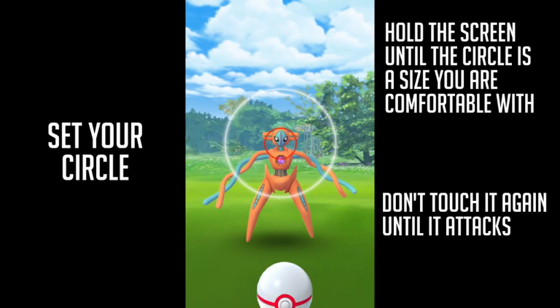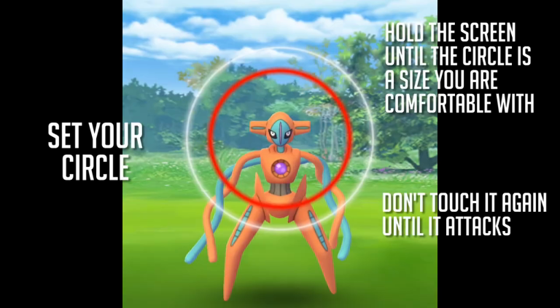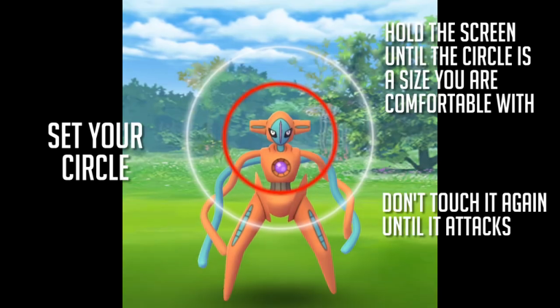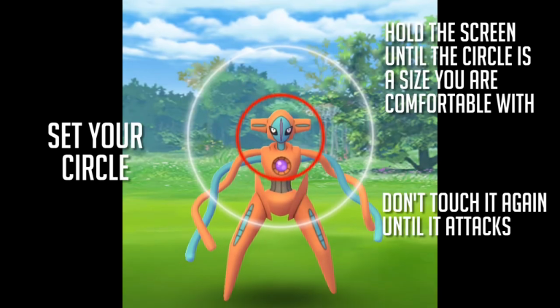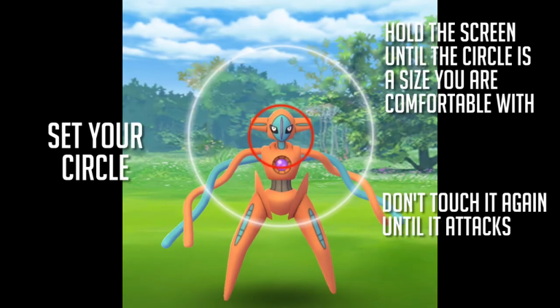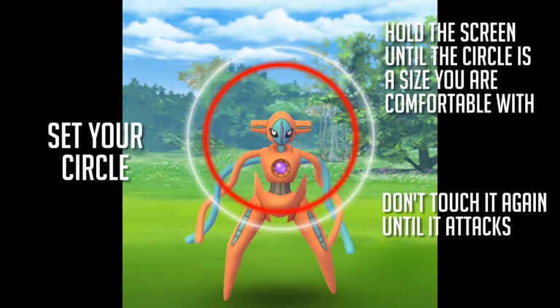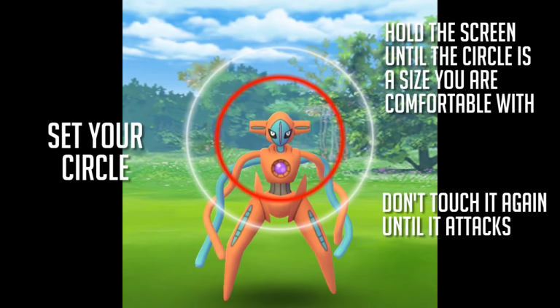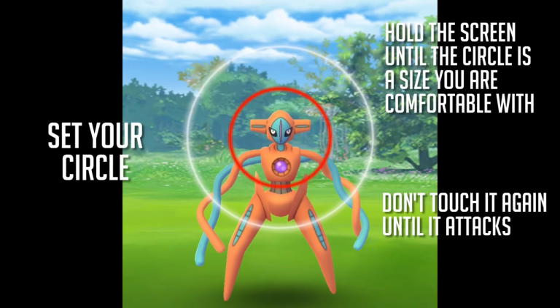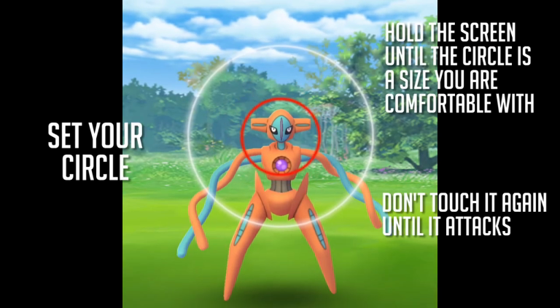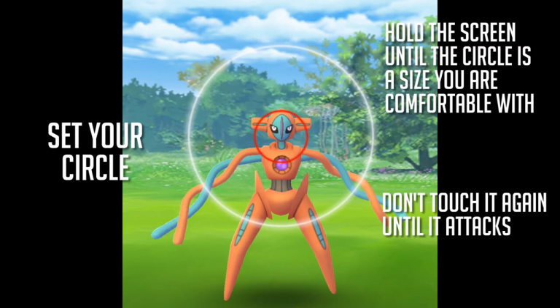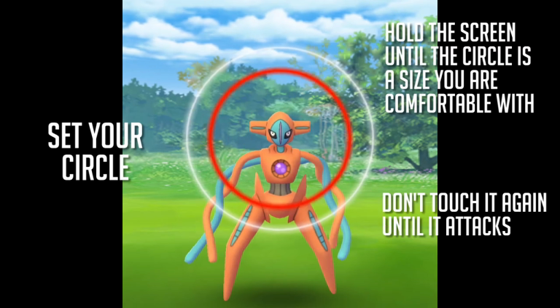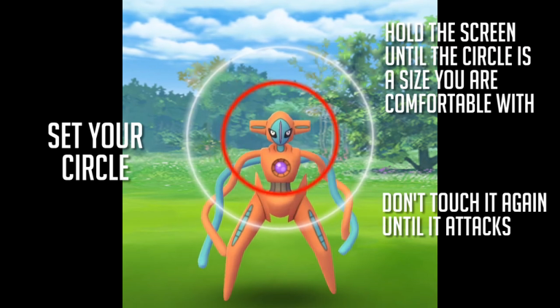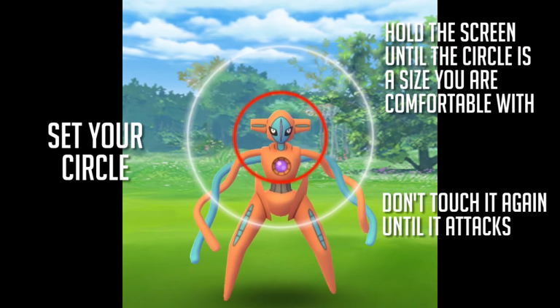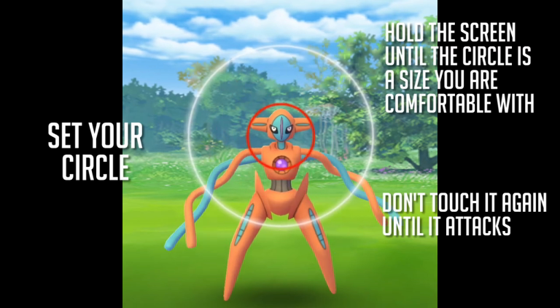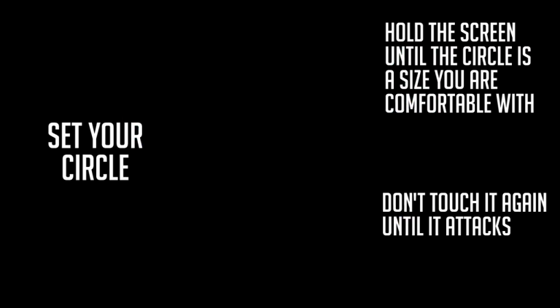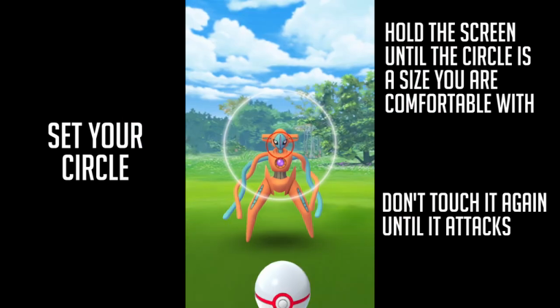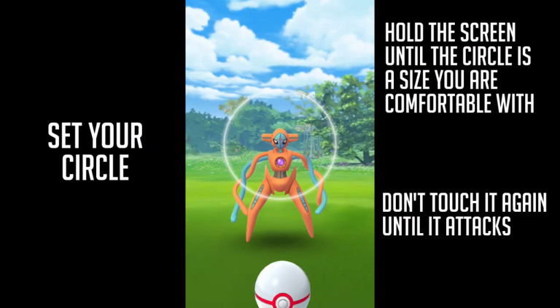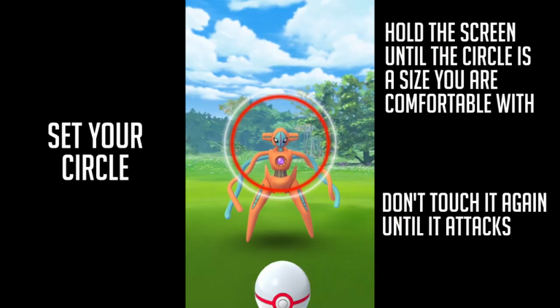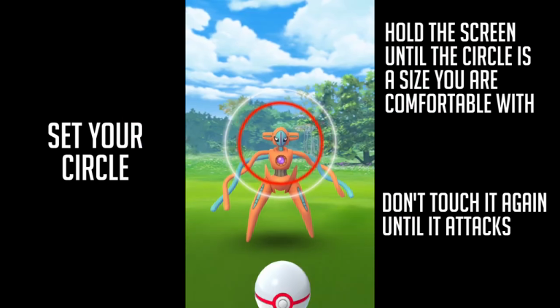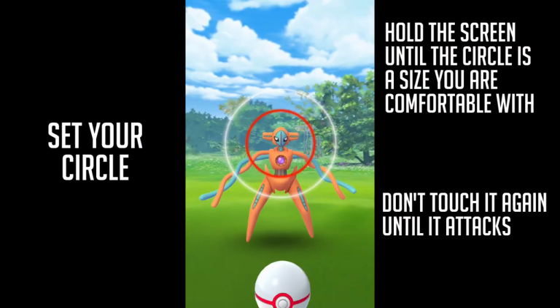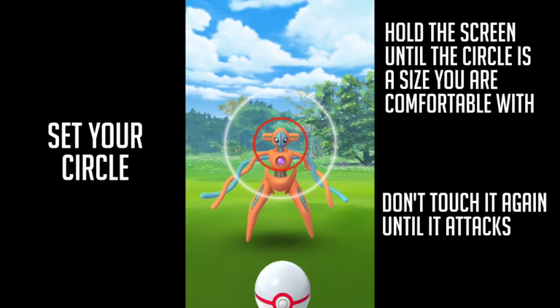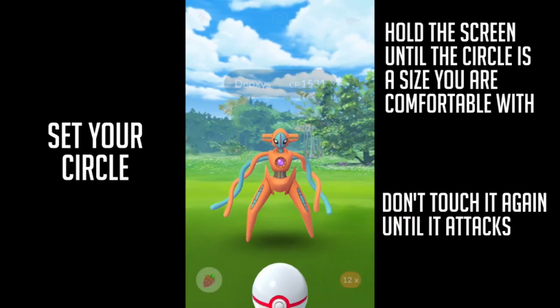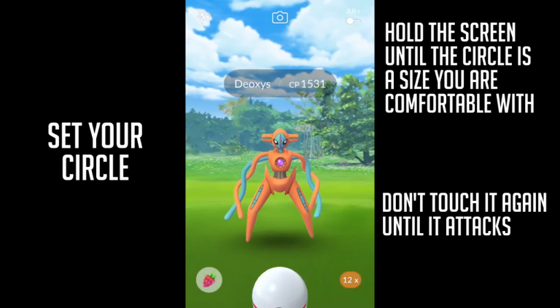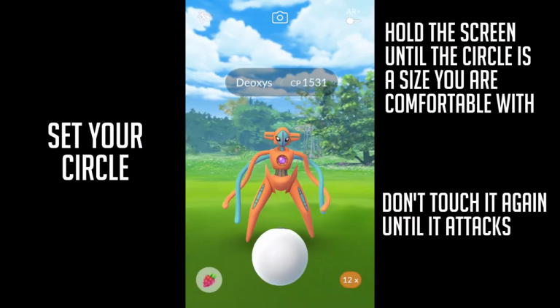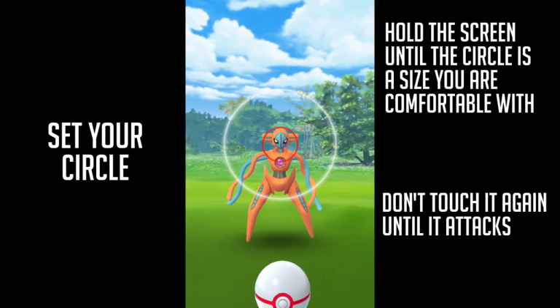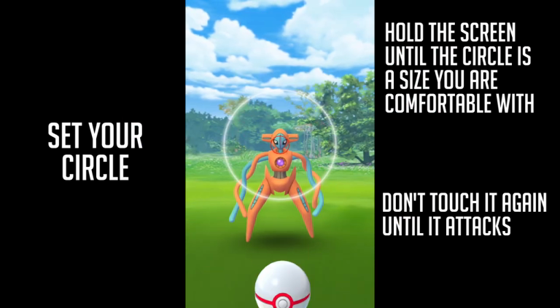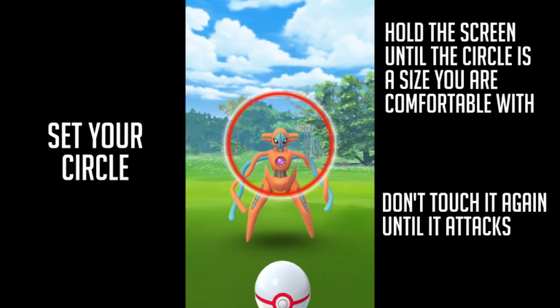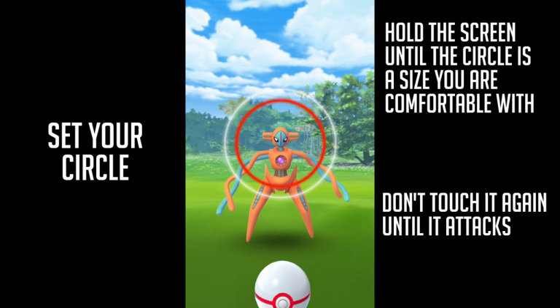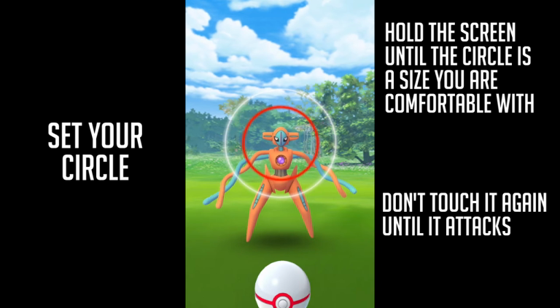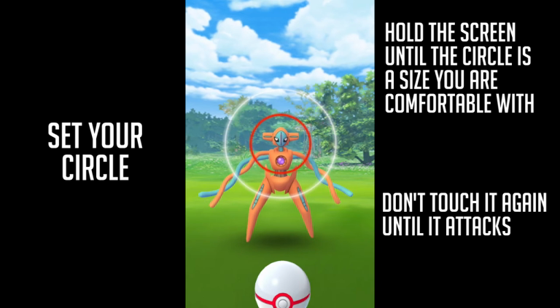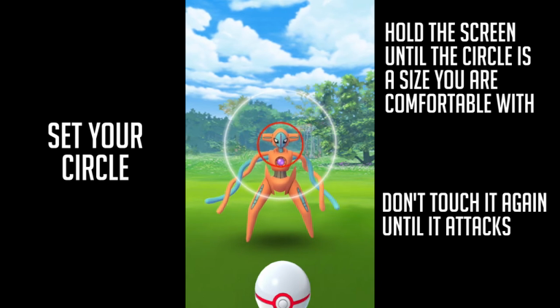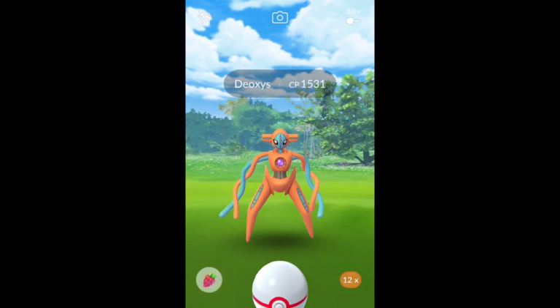First we want to teach you how to set your circle. Basically, hold the screen till the circle is the size you're comfortable with and don't touch it again. Let go, and don't touch it again till it attacks after you let go.